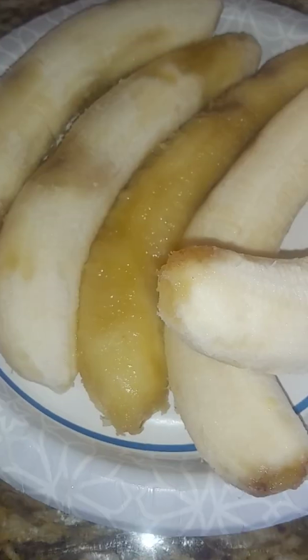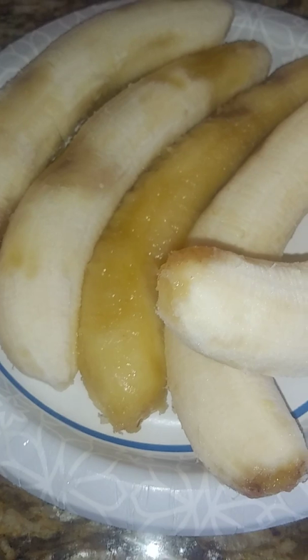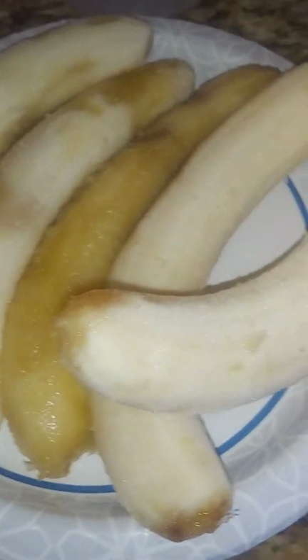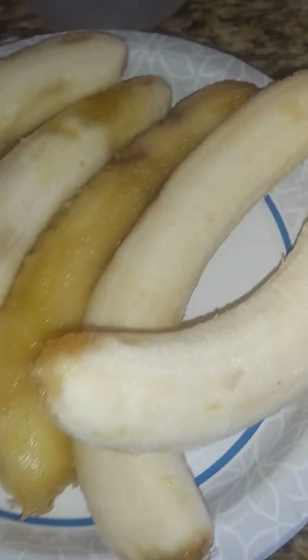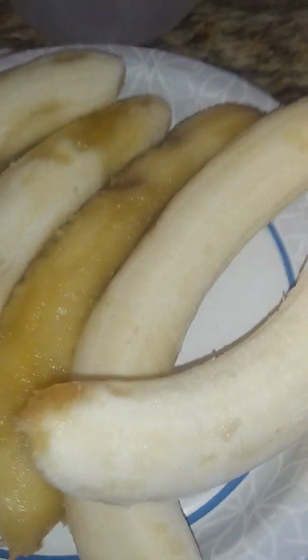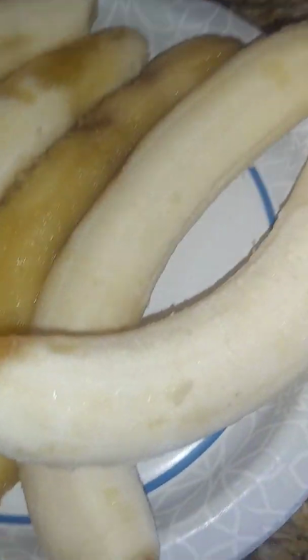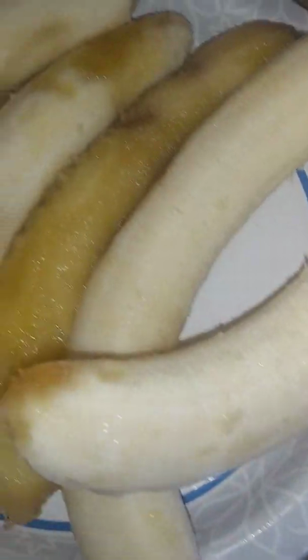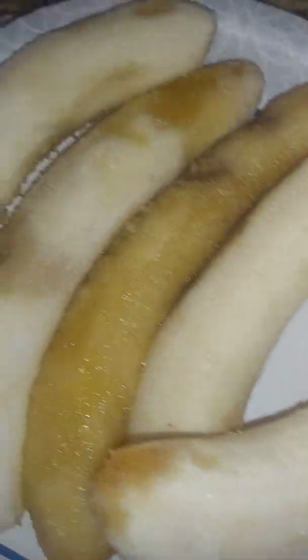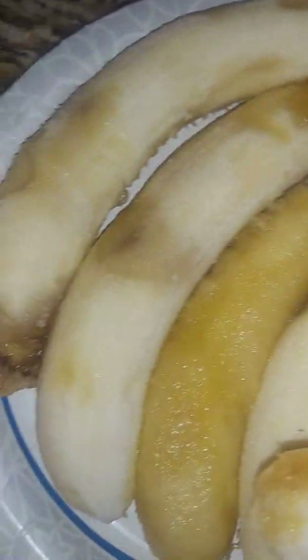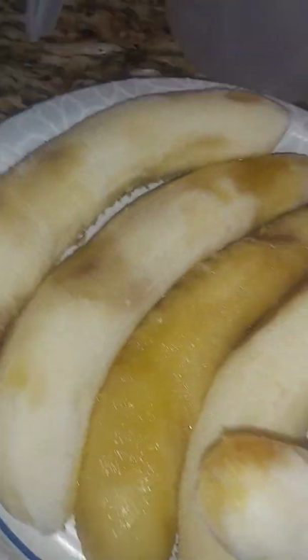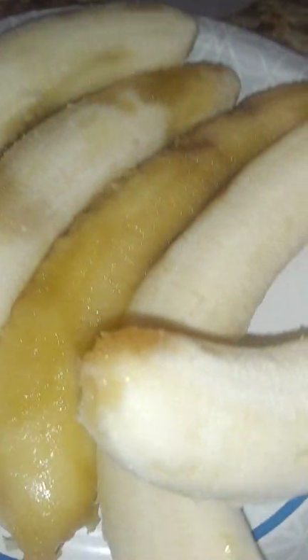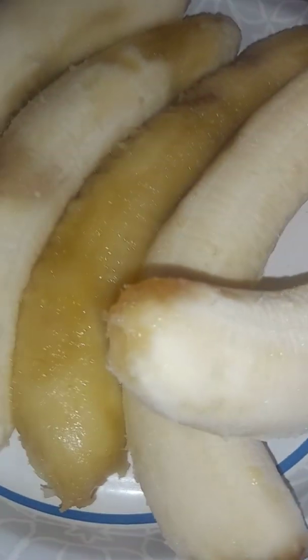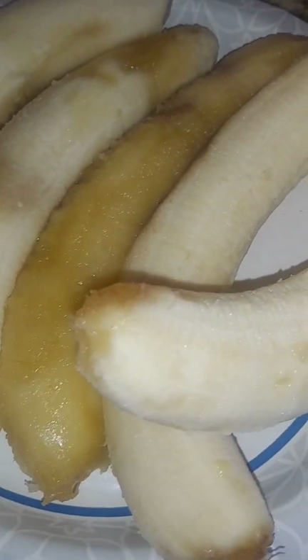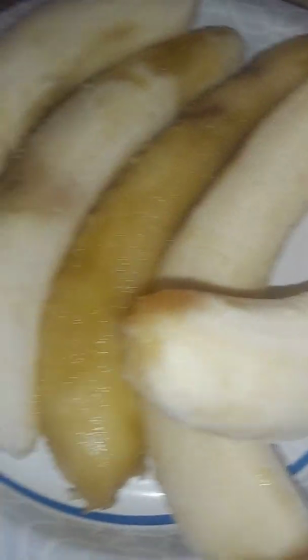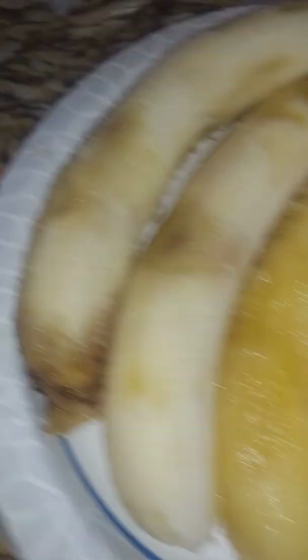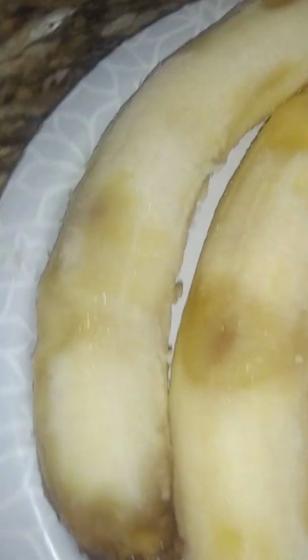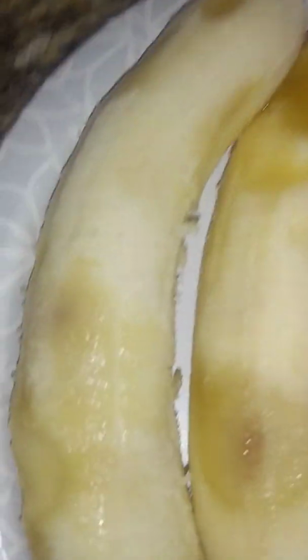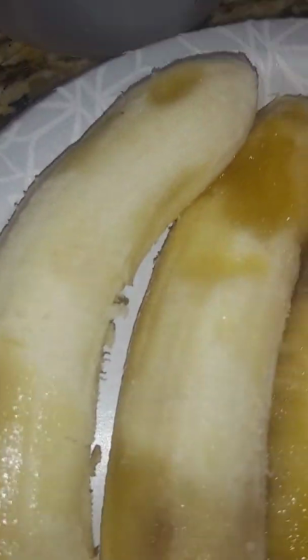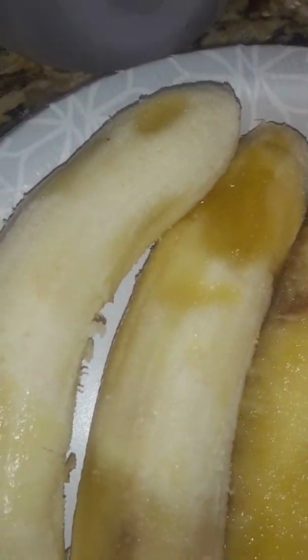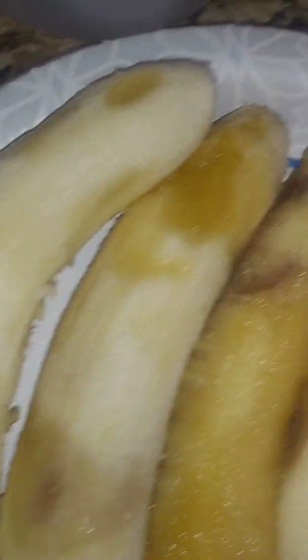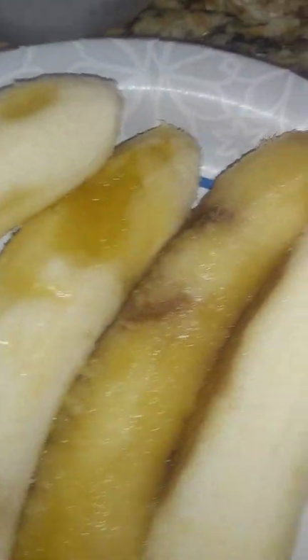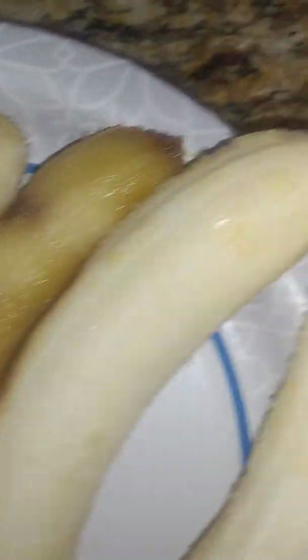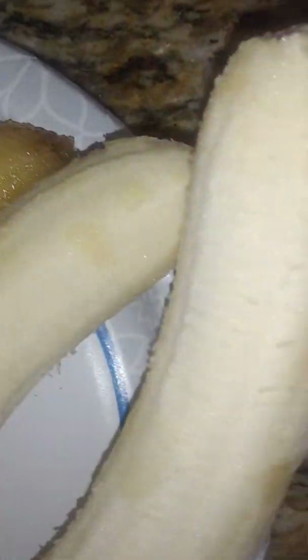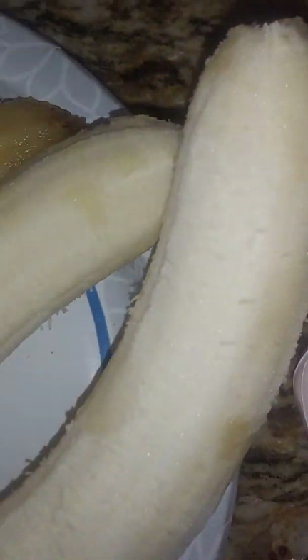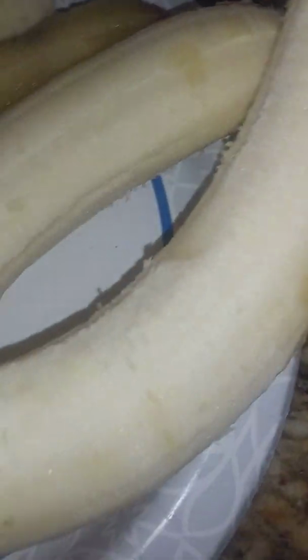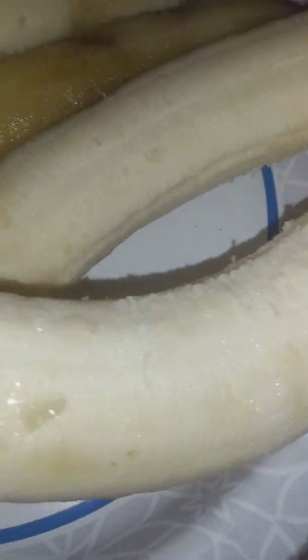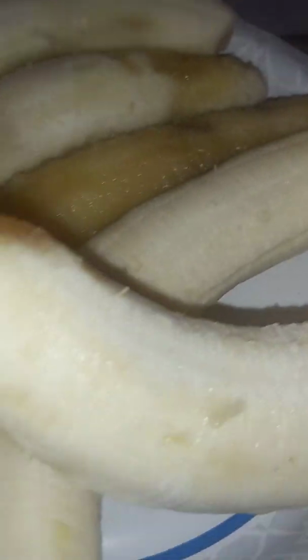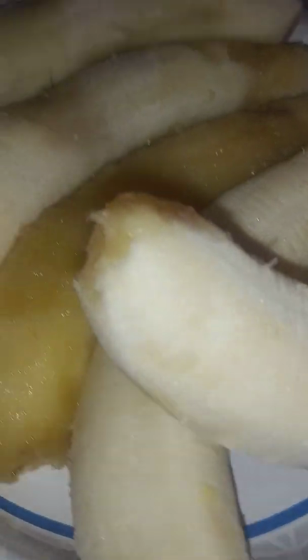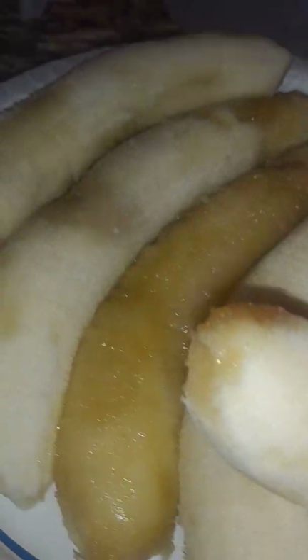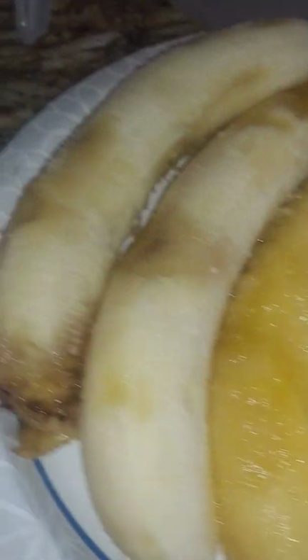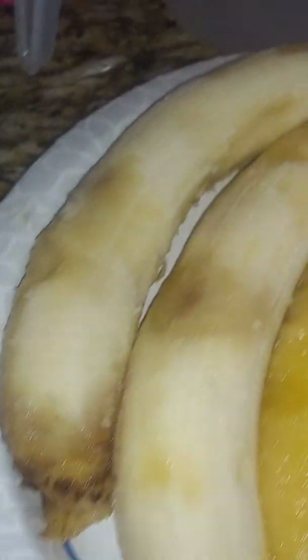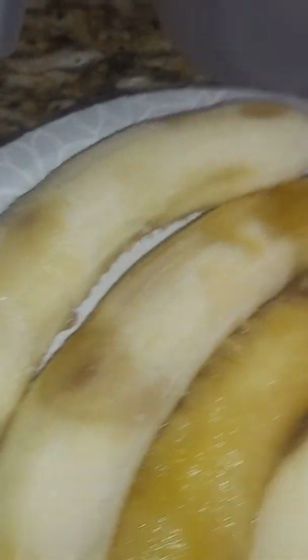I don't mash mine or completely disintegrate them in the batter — I leave them in chunks. Don't forget to like, share, and subscribe, and hit the bell so you're notified when I post new videos.